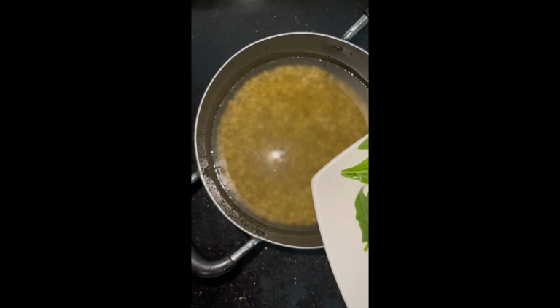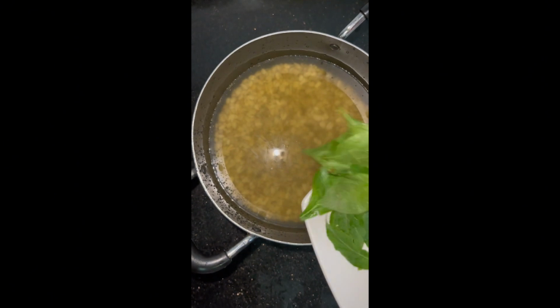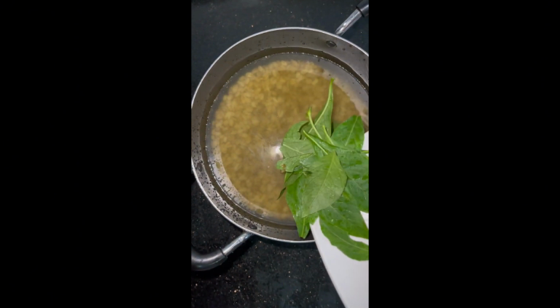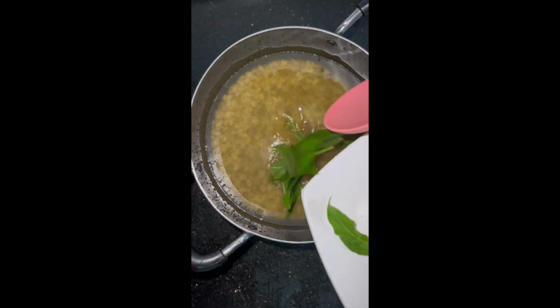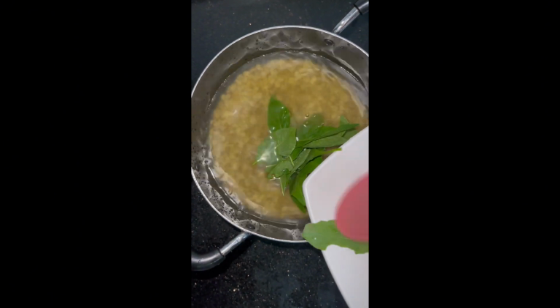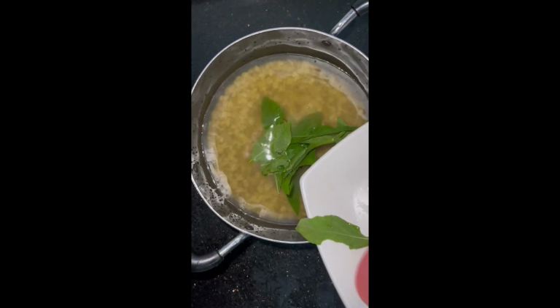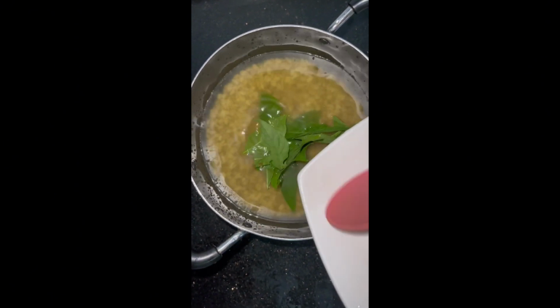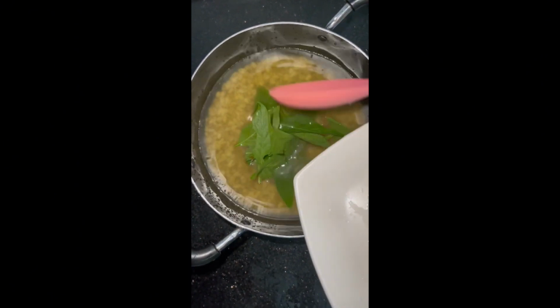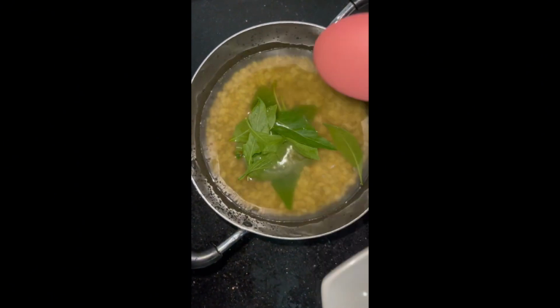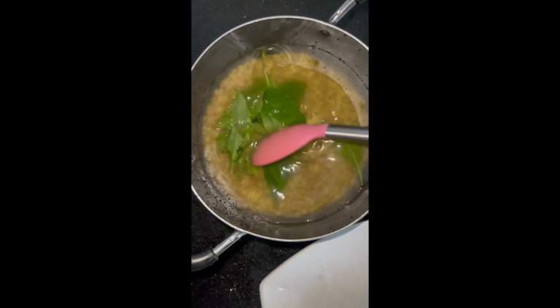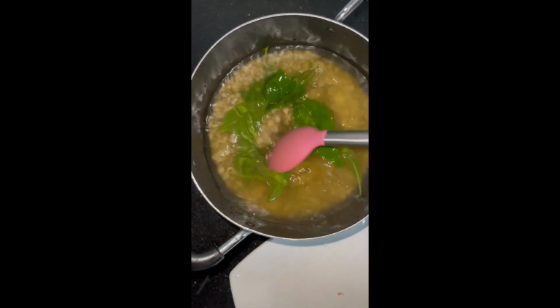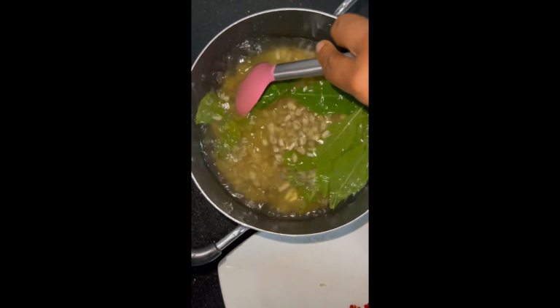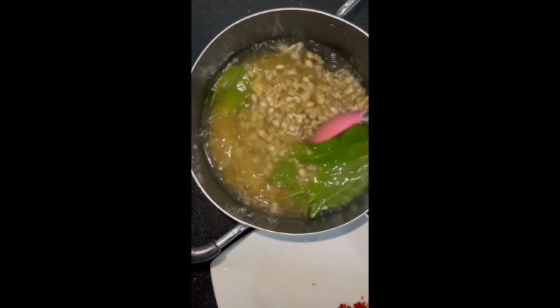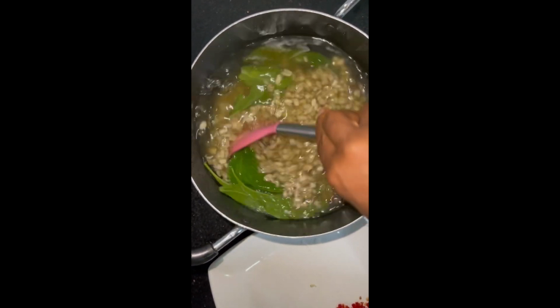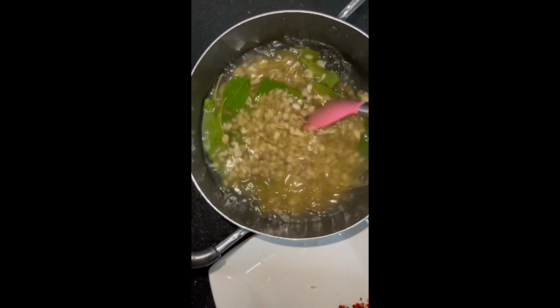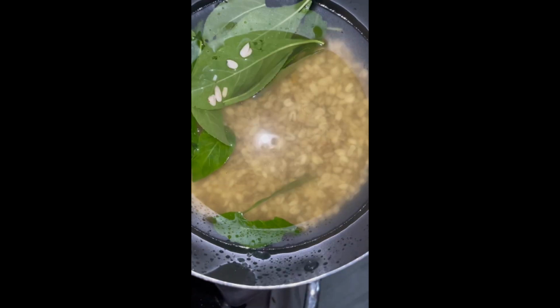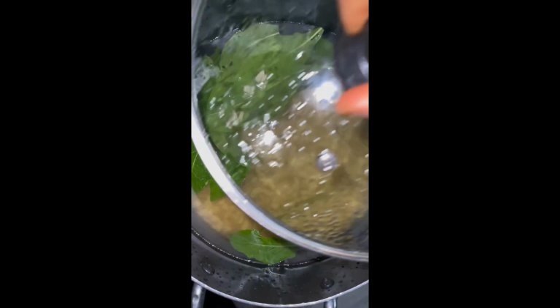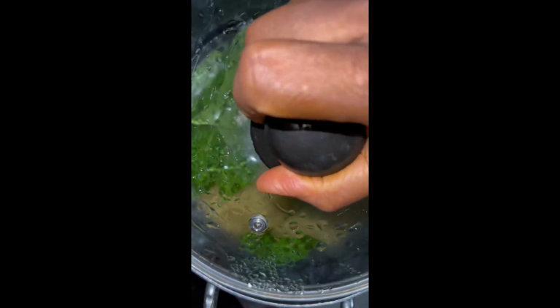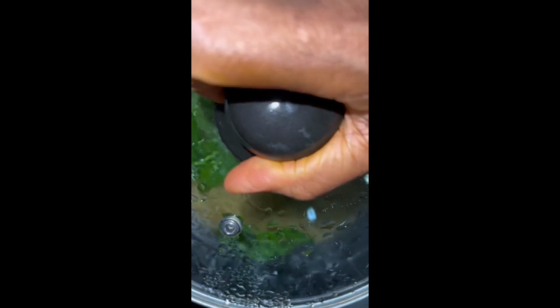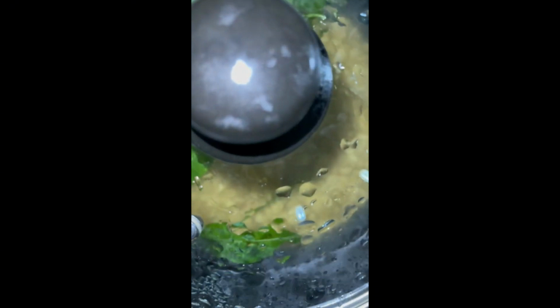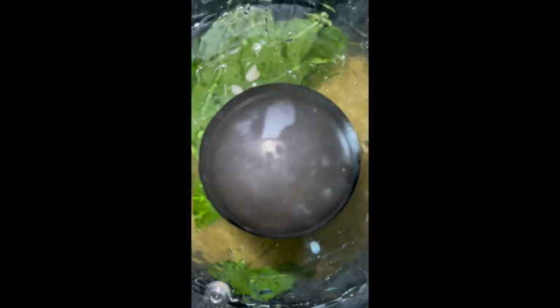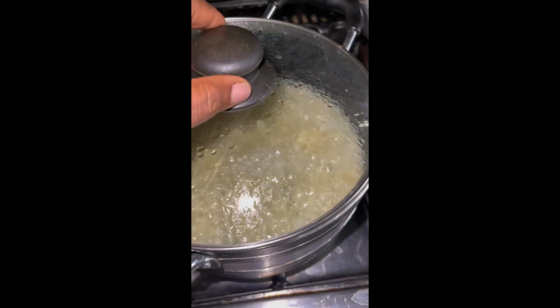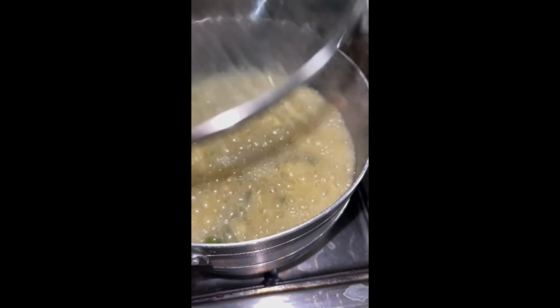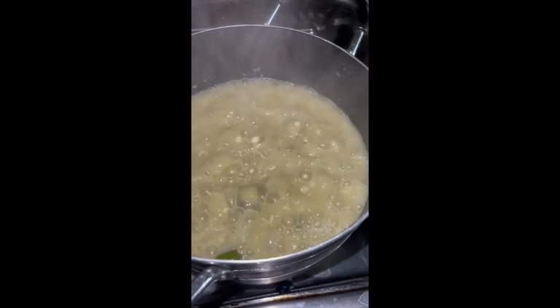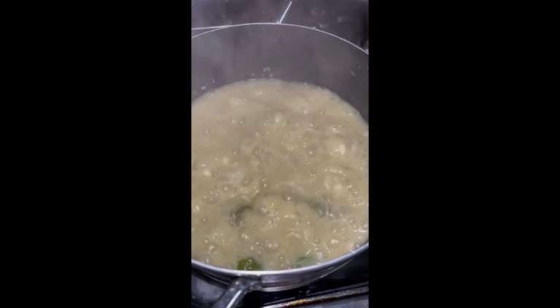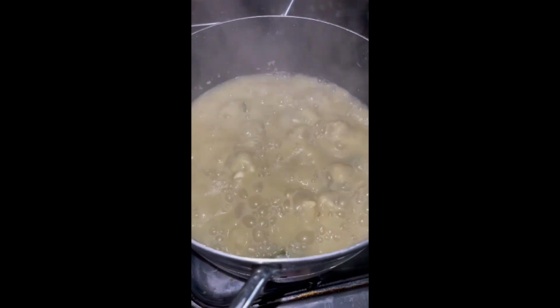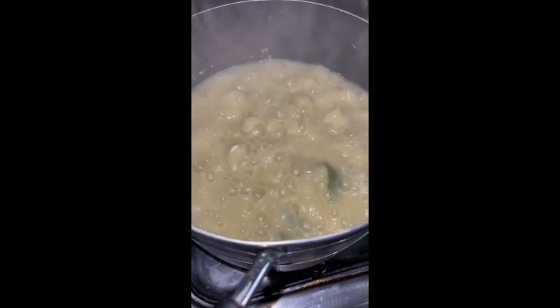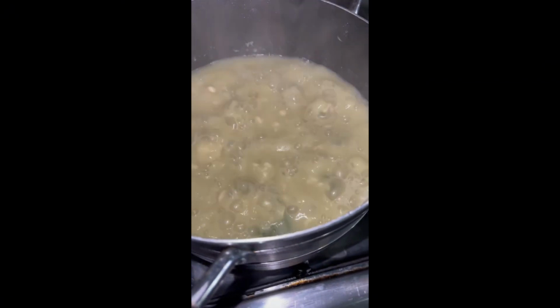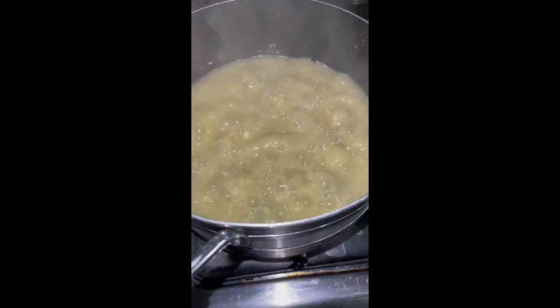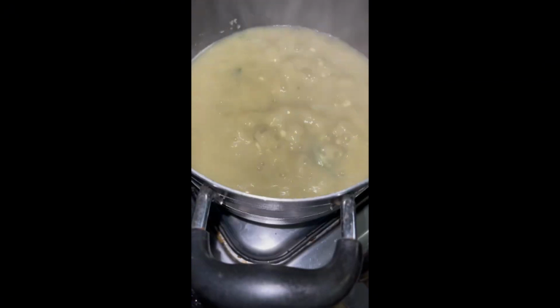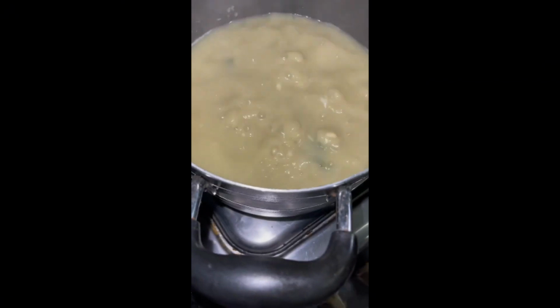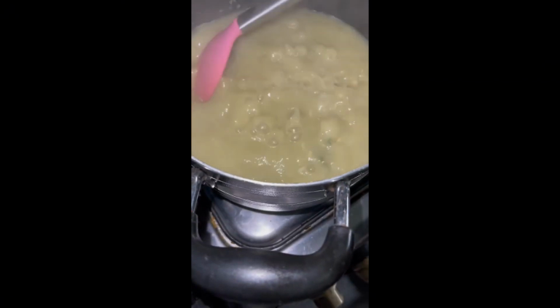Add your fresh bitter leaf, give it a stir, and then take it to the gas. After a while you'll see the okwa boiling really well.